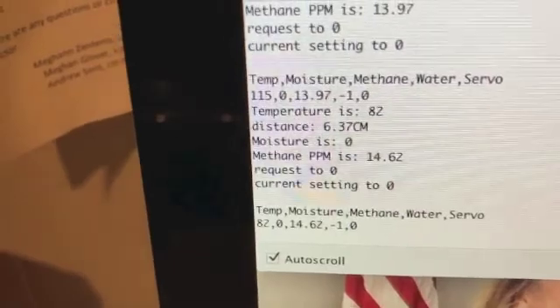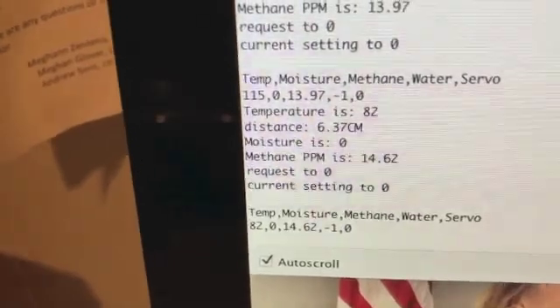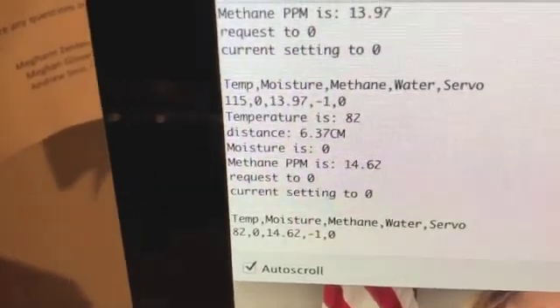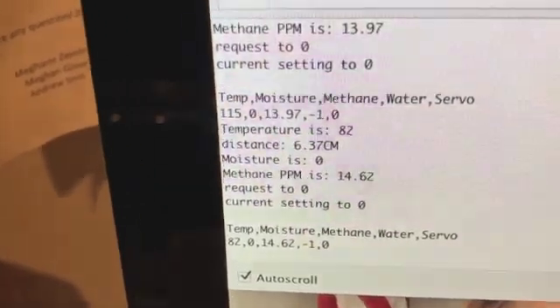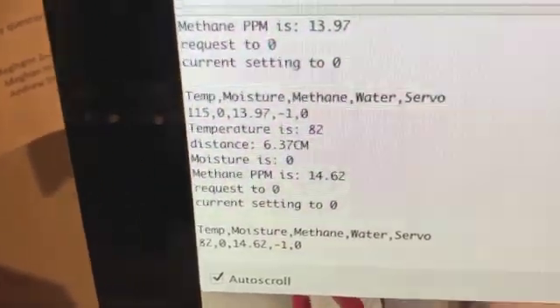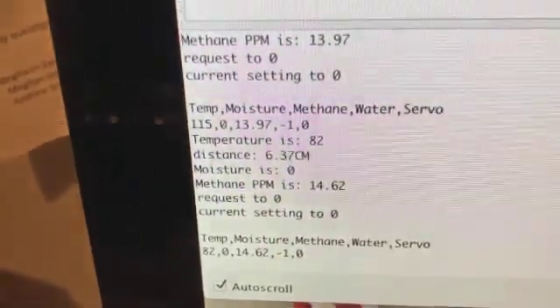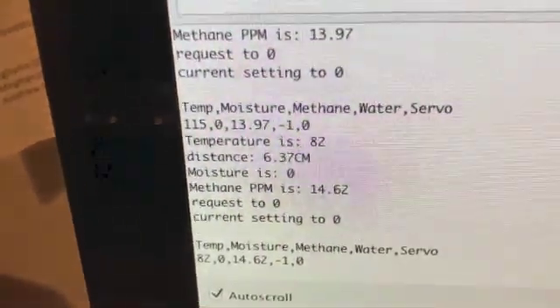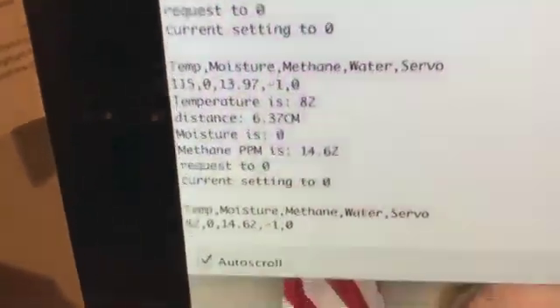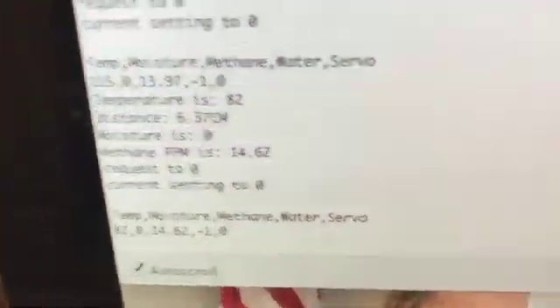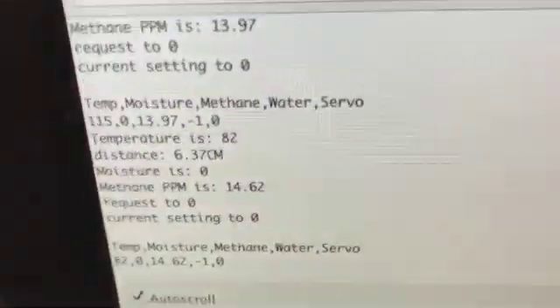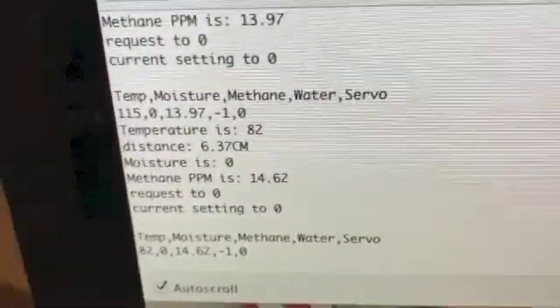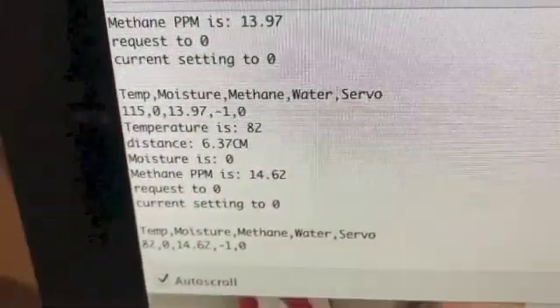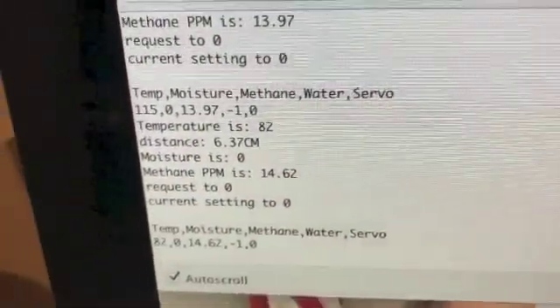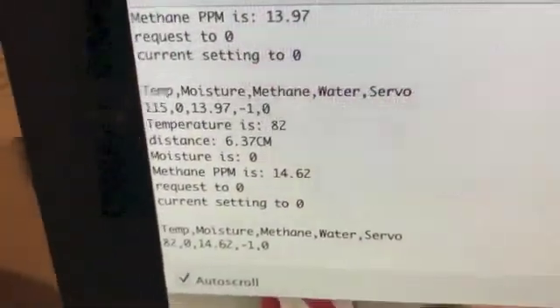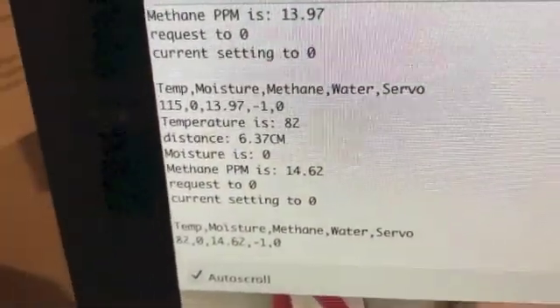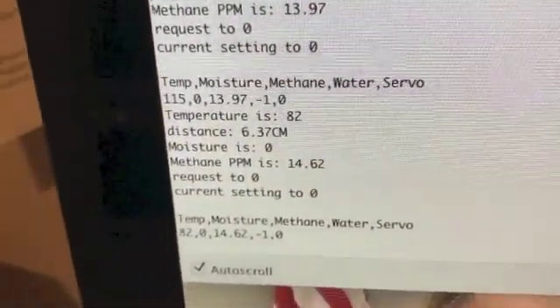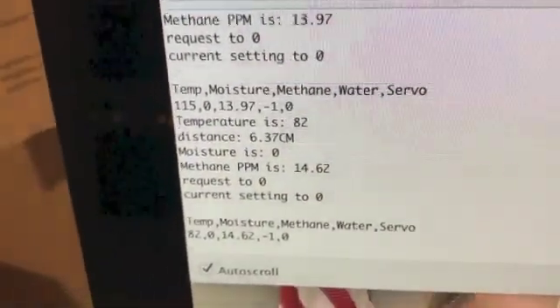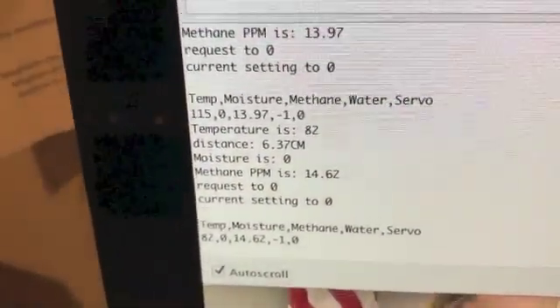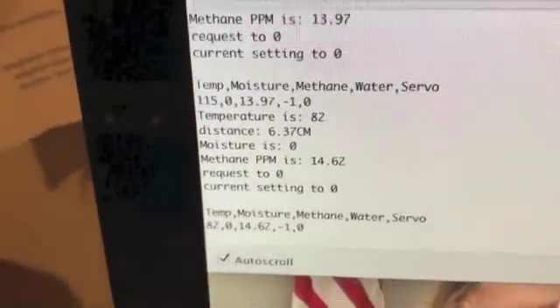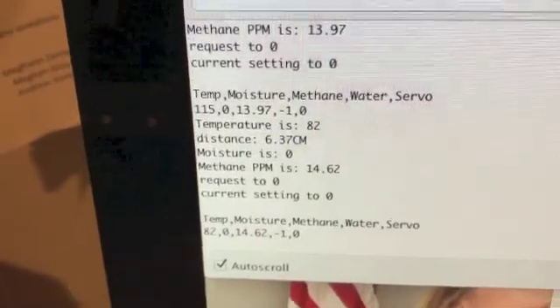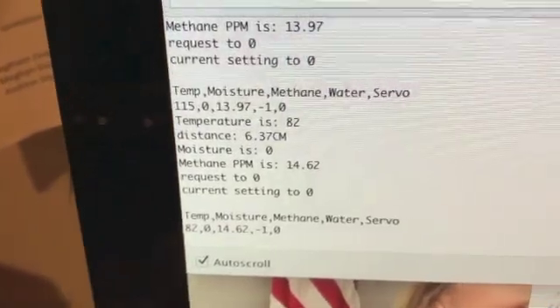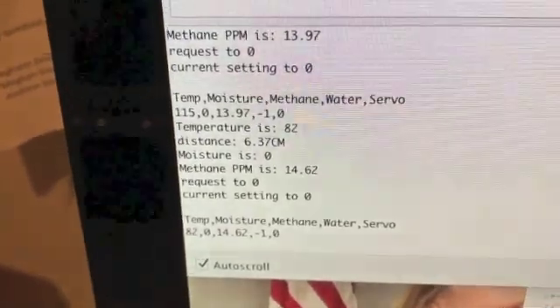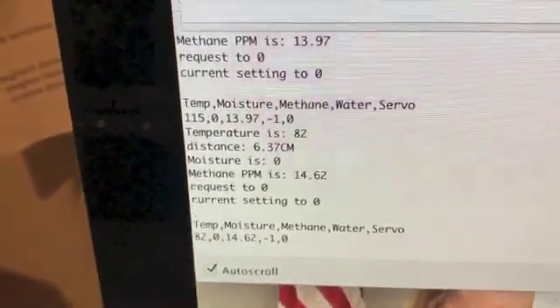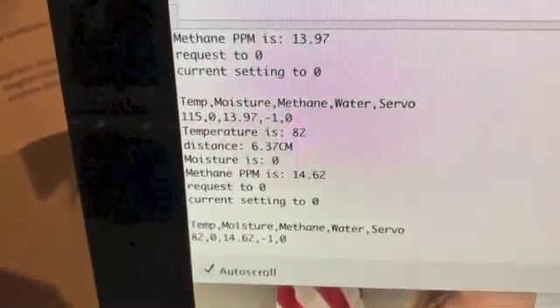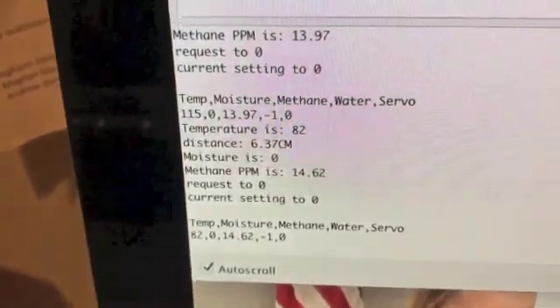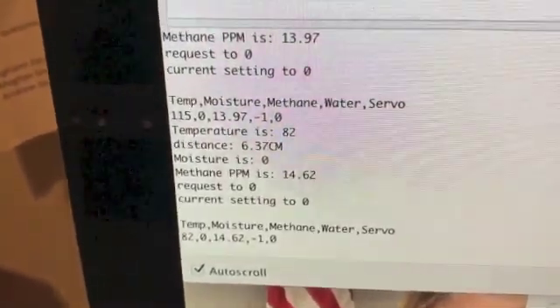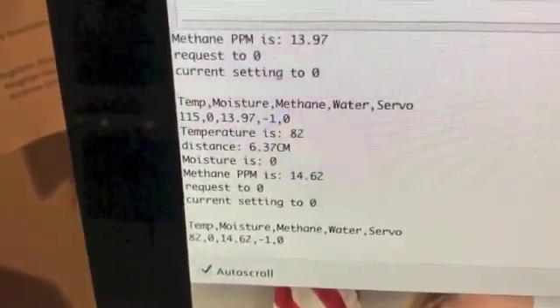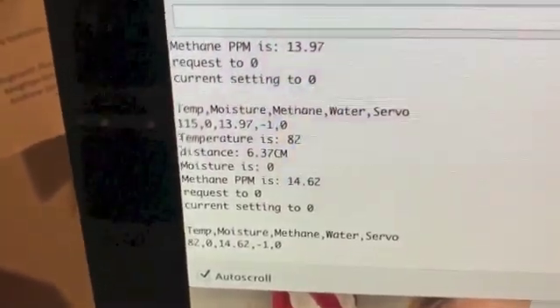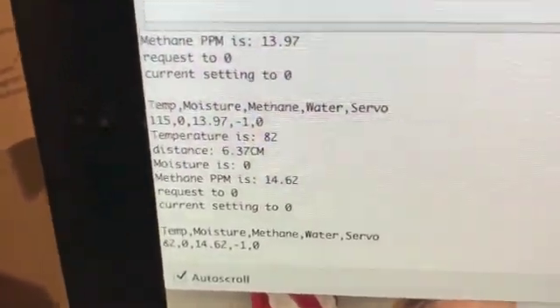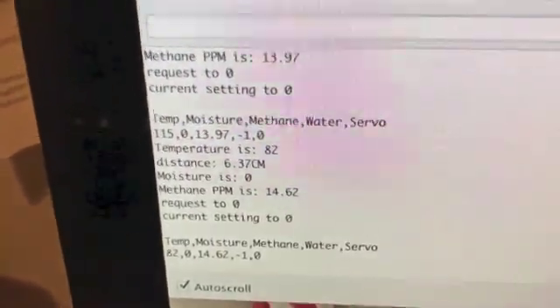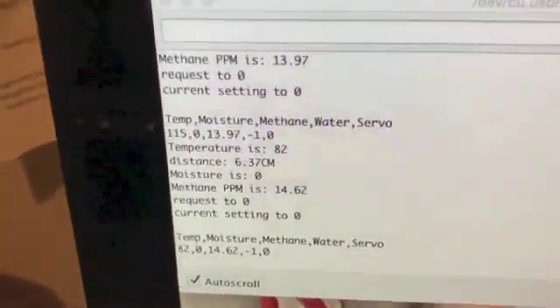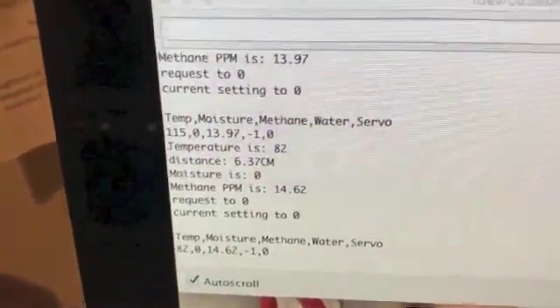That negative one means that we need water, which makes sense because we have it showing in an empty cup. The servo is marked at zero — that means the servo is closed, the vent is closed.